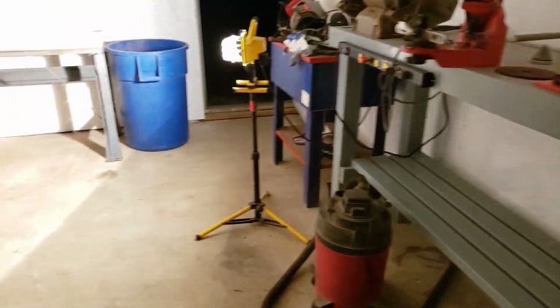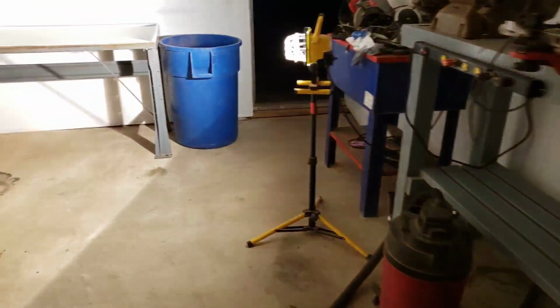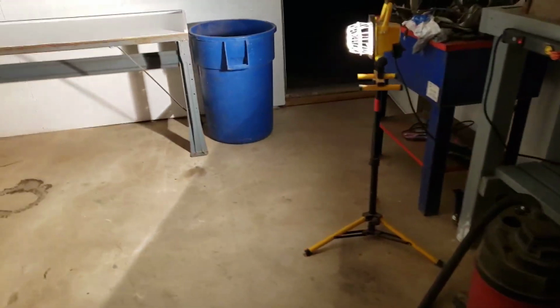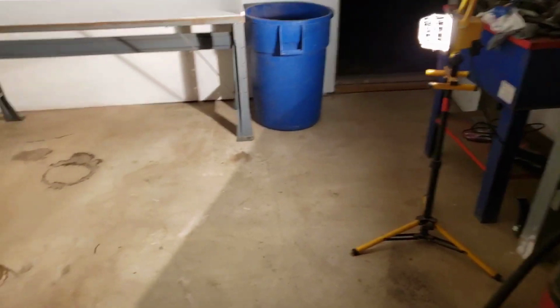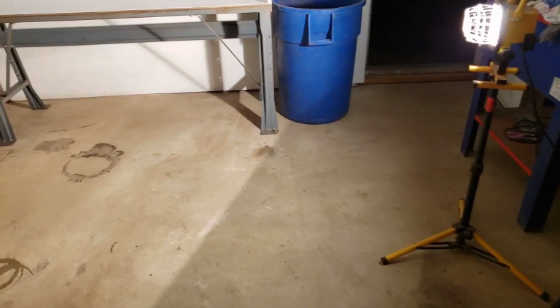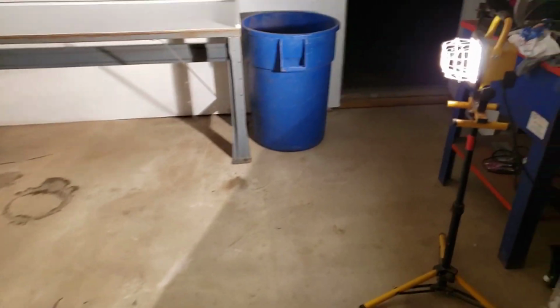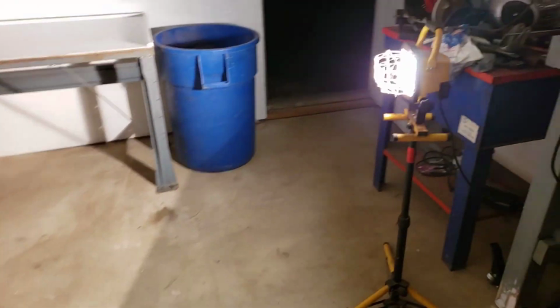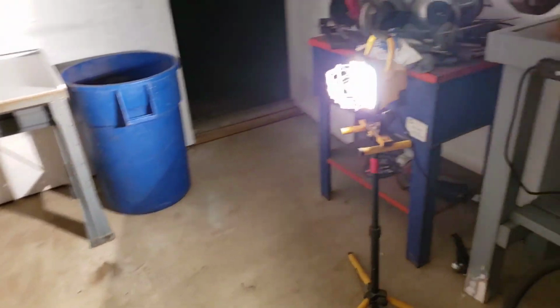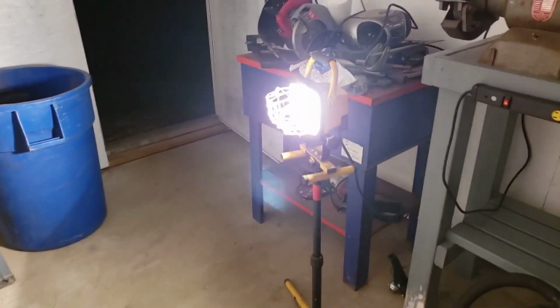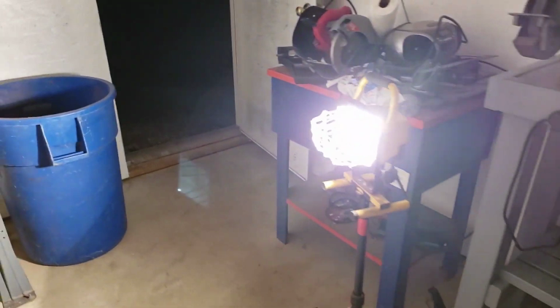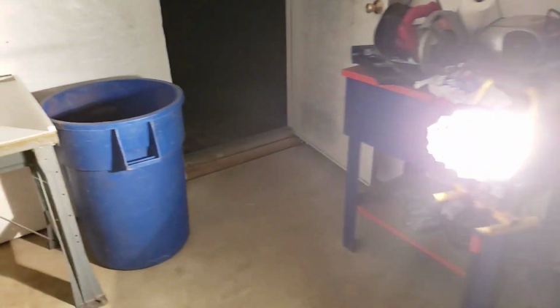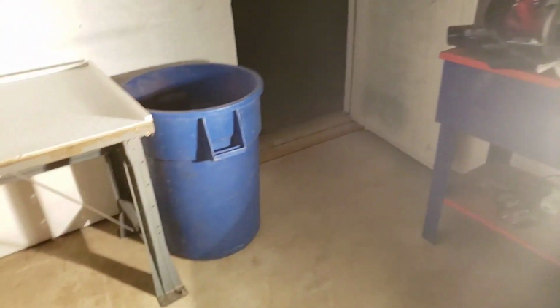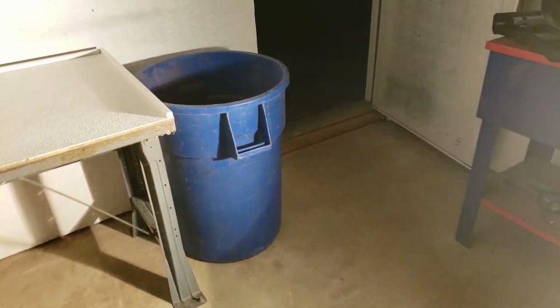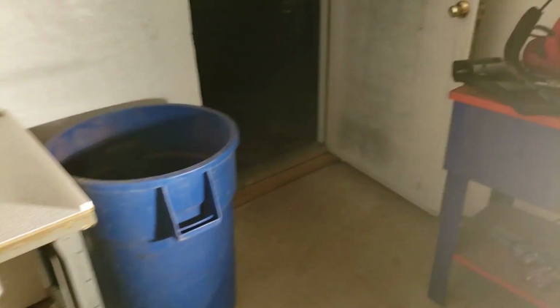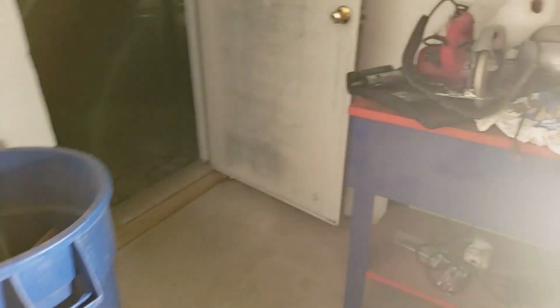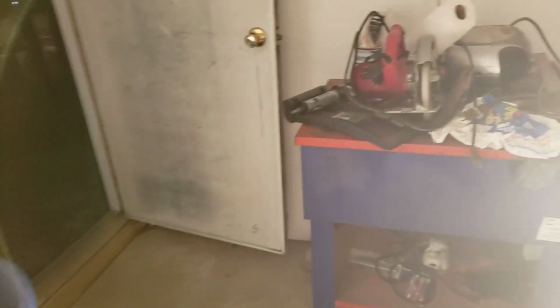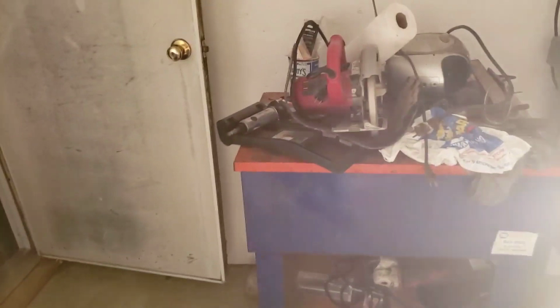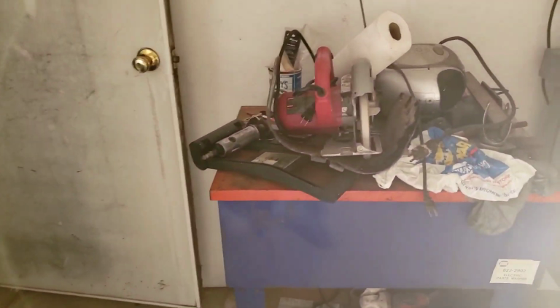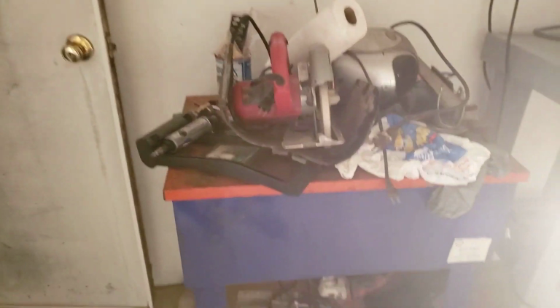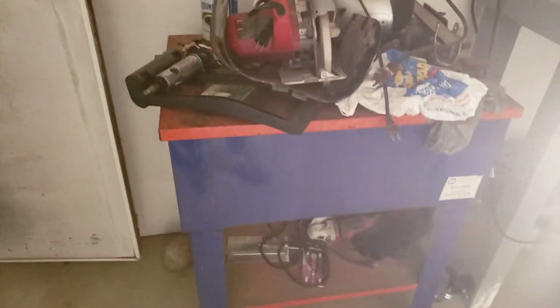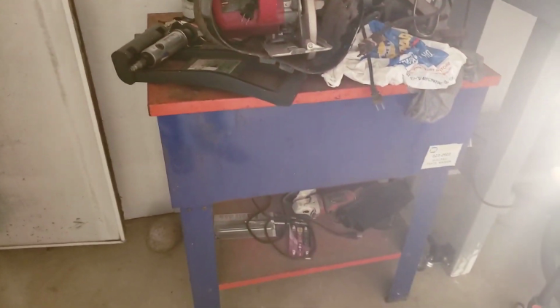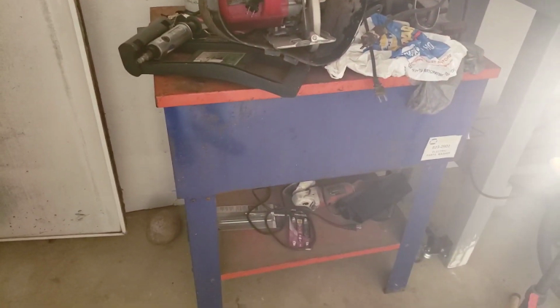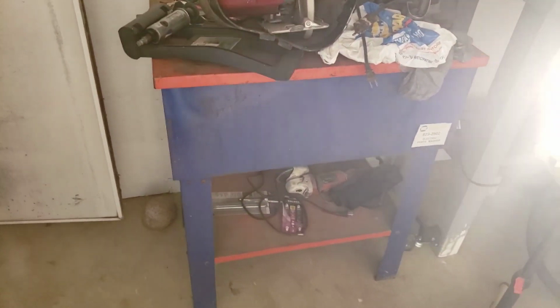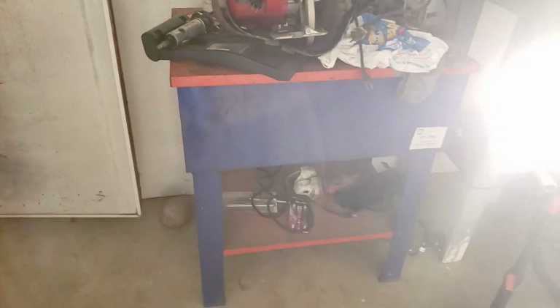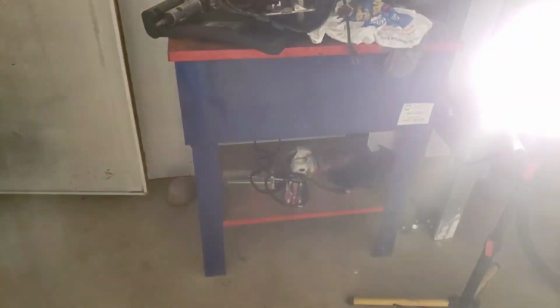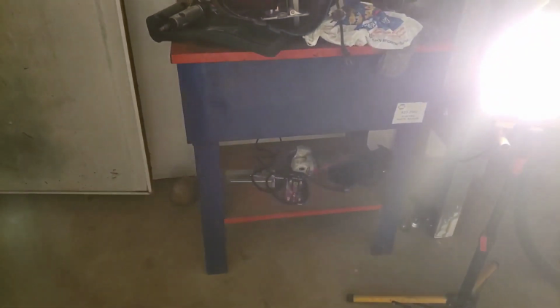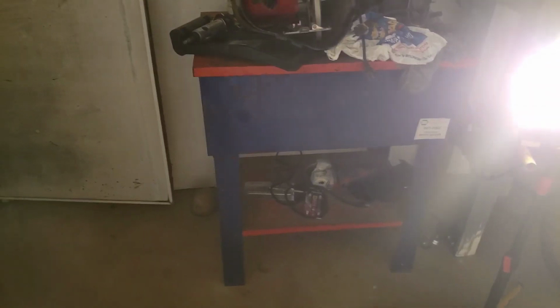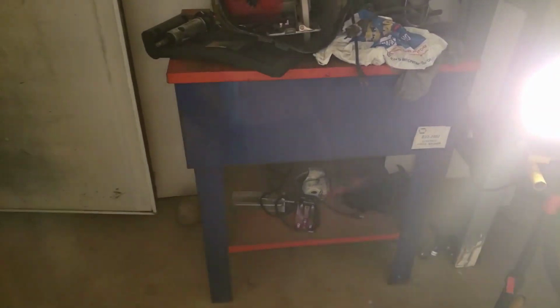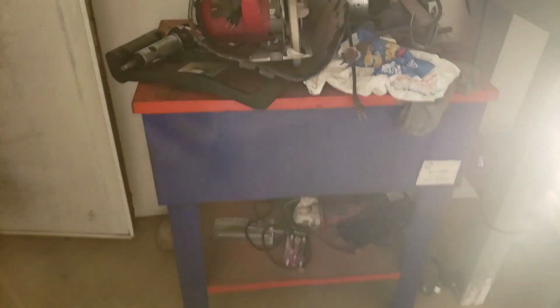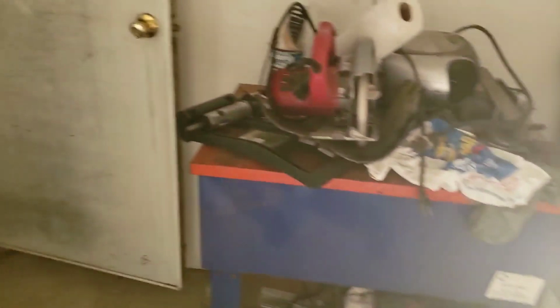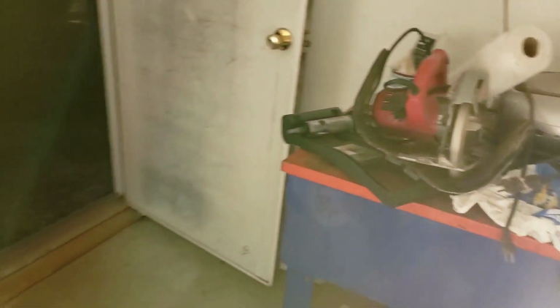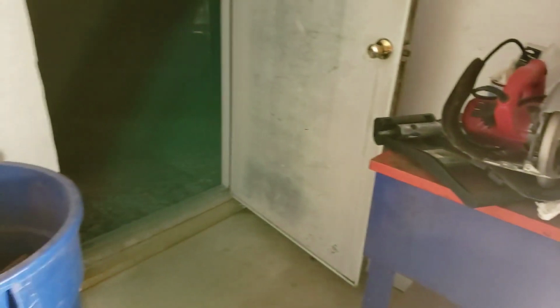Mopped the floor today — it doesn't look like it, but I did. Got to get all this junk put away, and I want to take this parts washer all apart and sandblast it and repaint it.